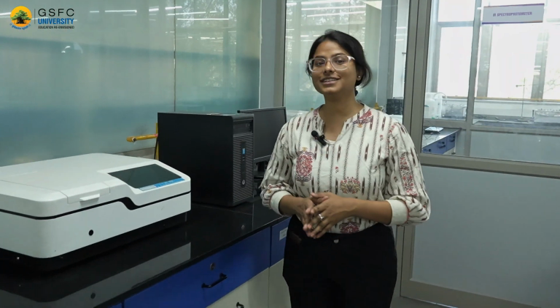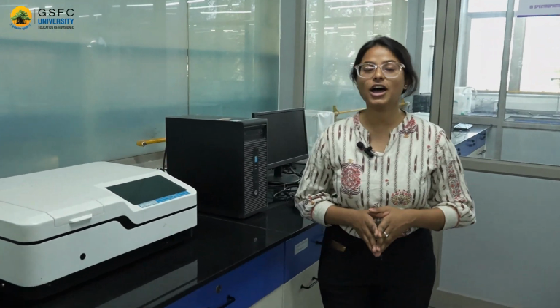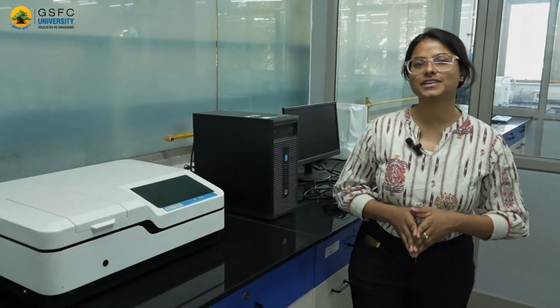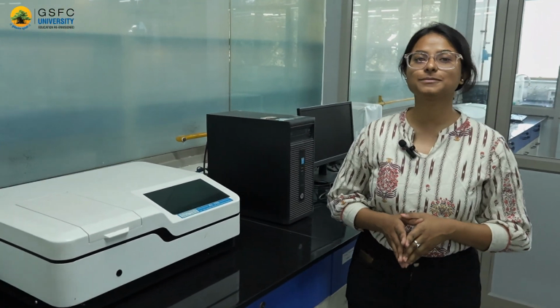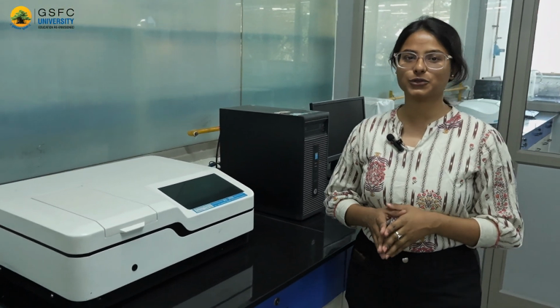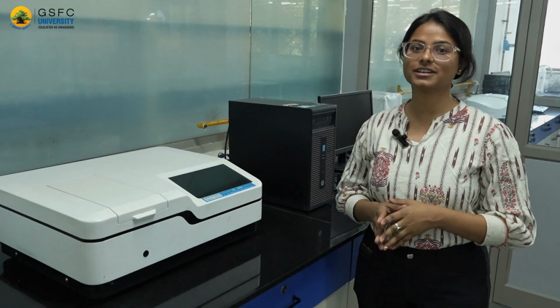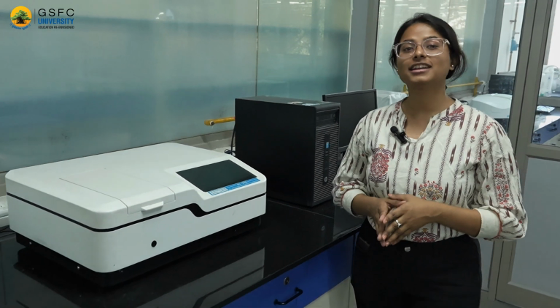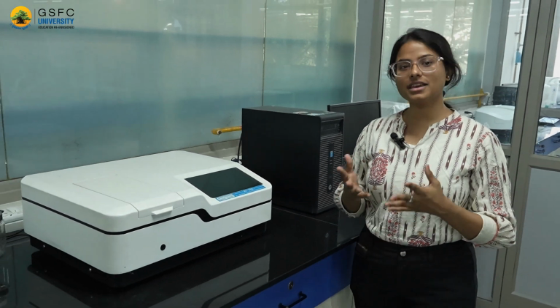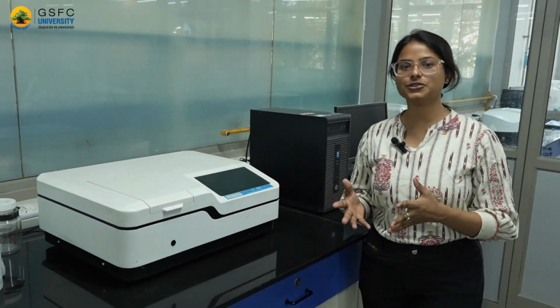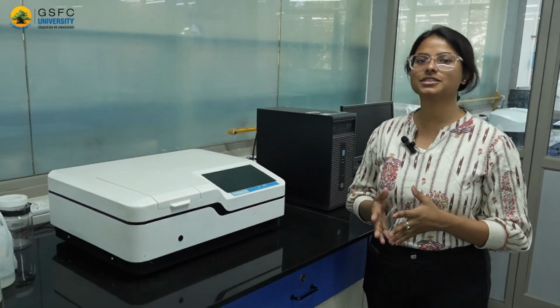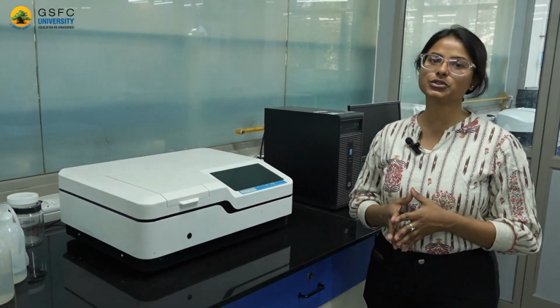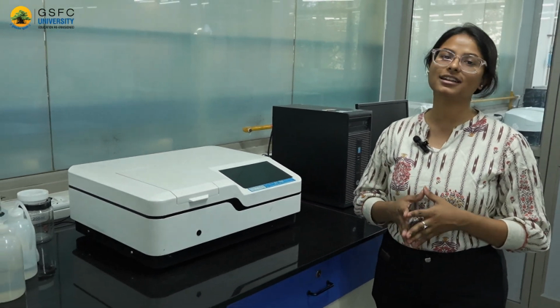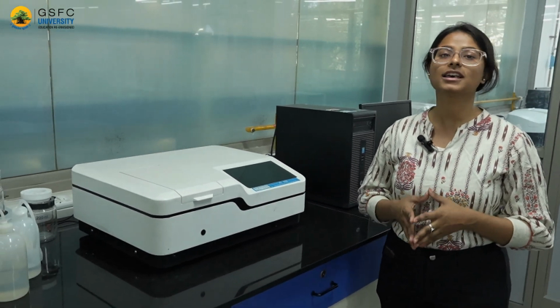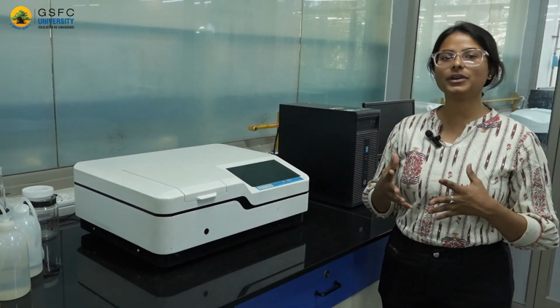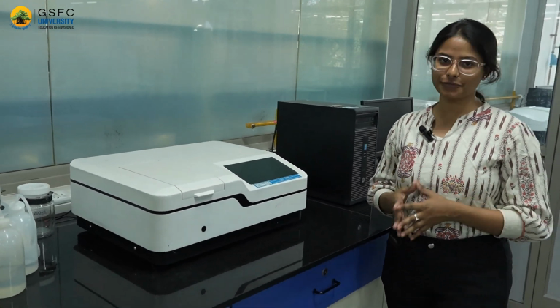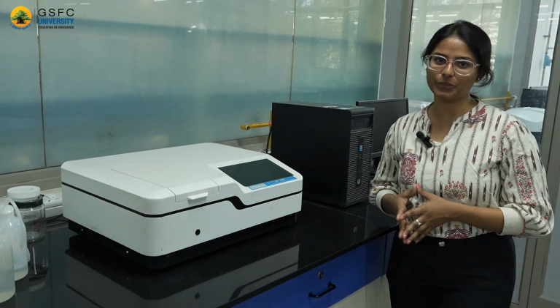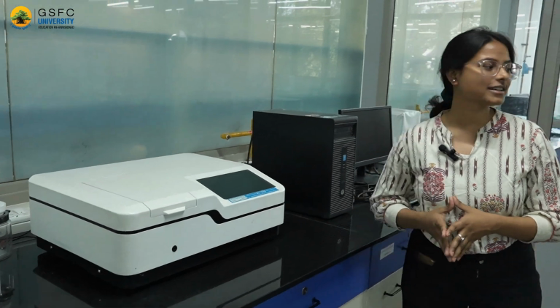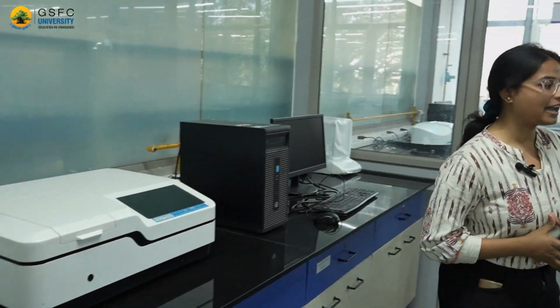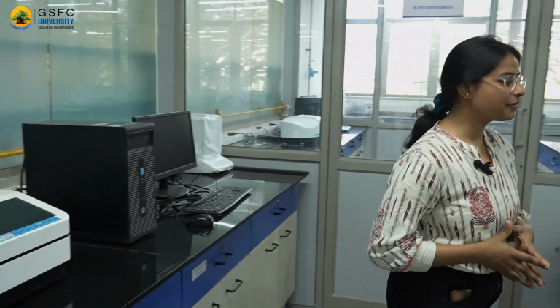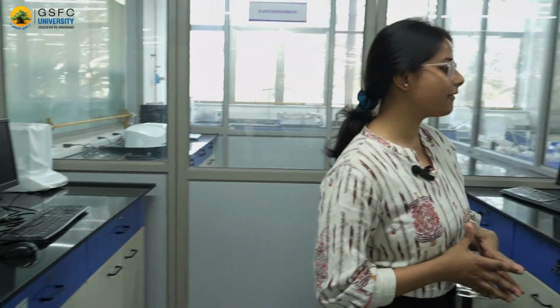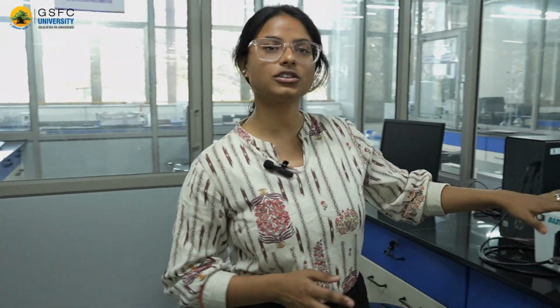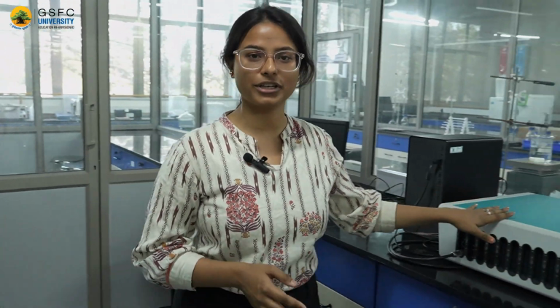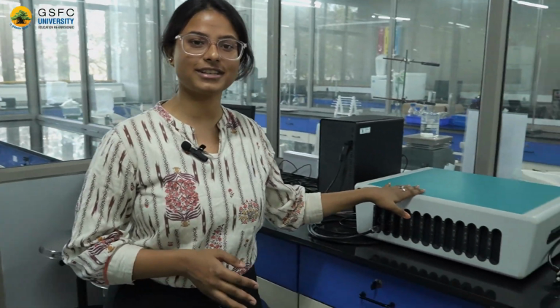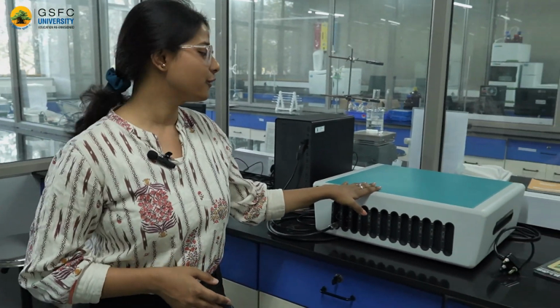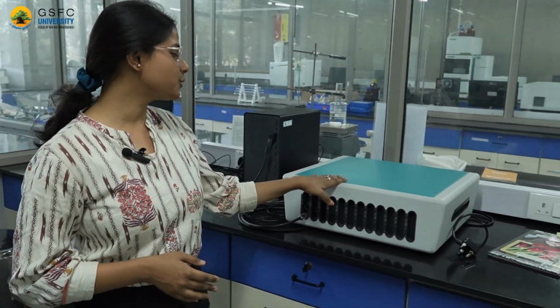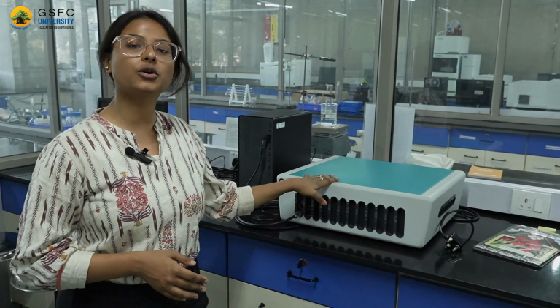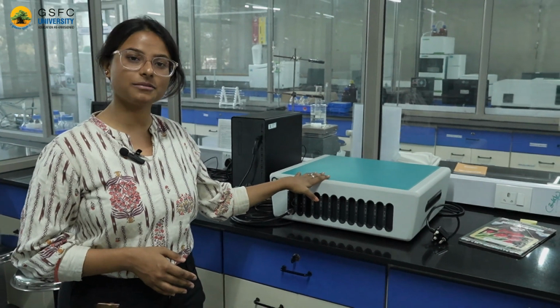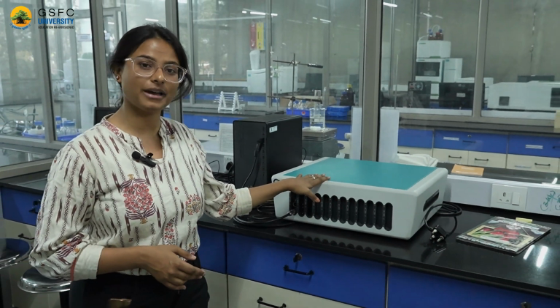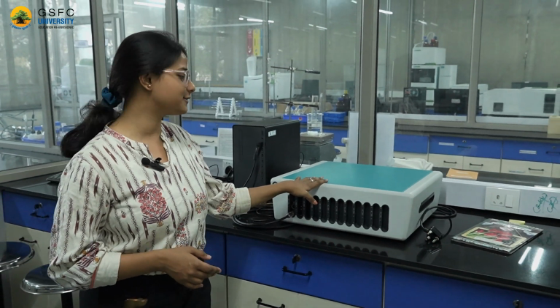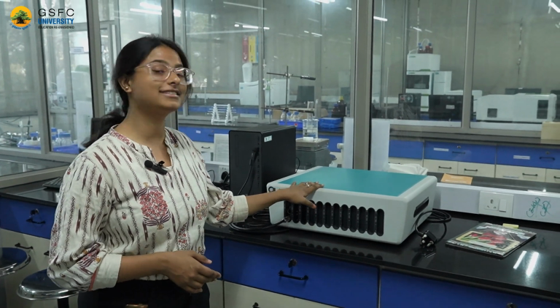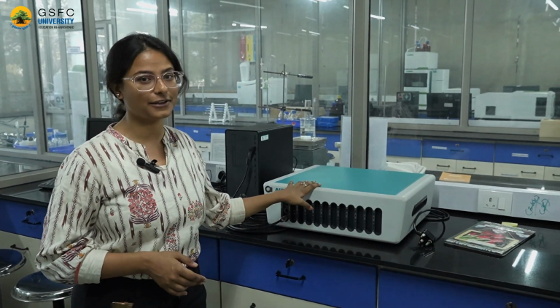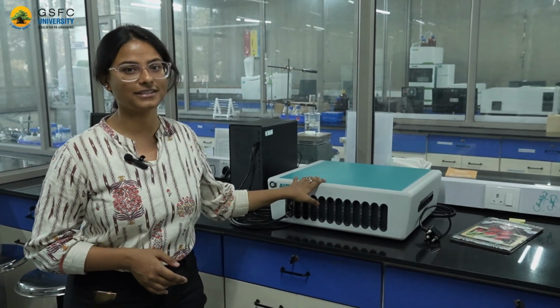This is our UV-visible spectrophotometer, a basic instrument used to analyze UV-active compounds. And here we have our Autolab potentiostat, which is used in corrosion measurements as well as sensor development.